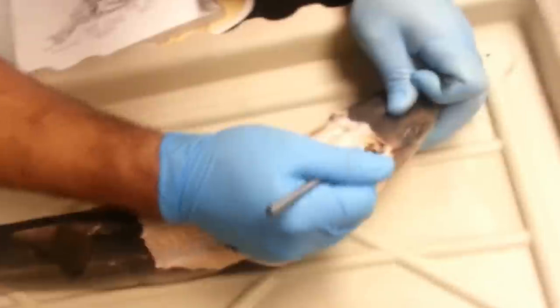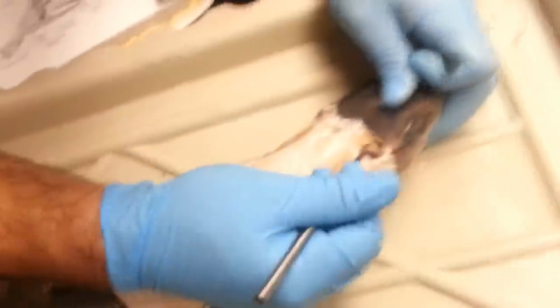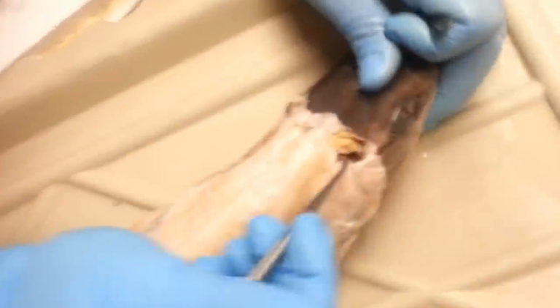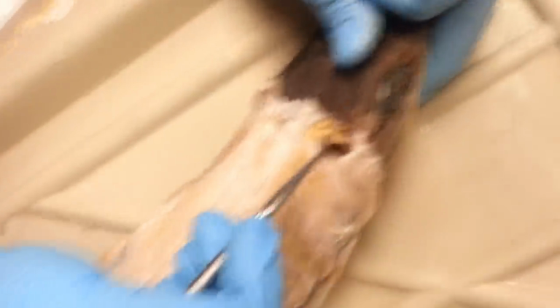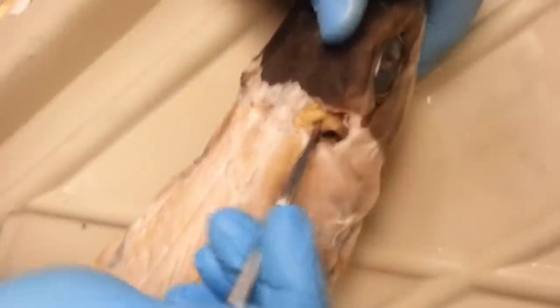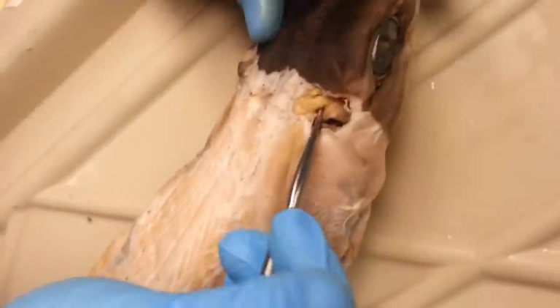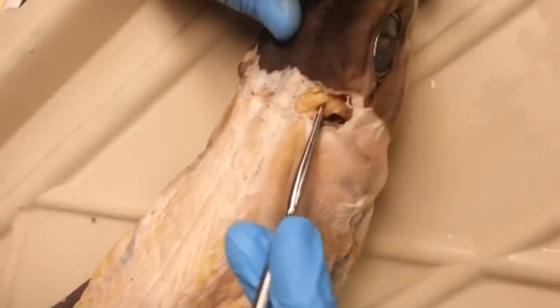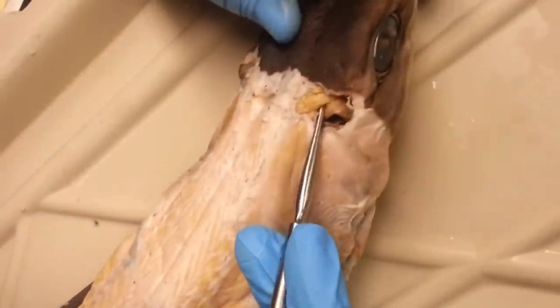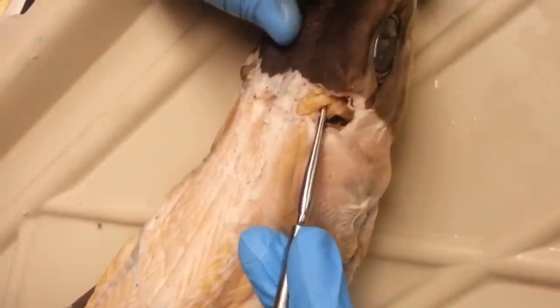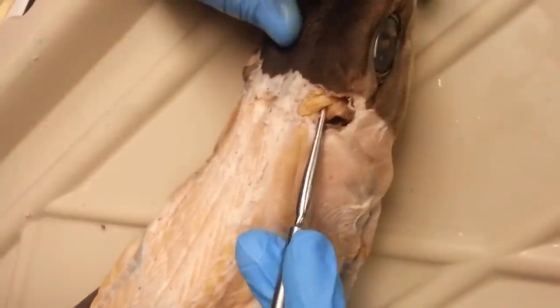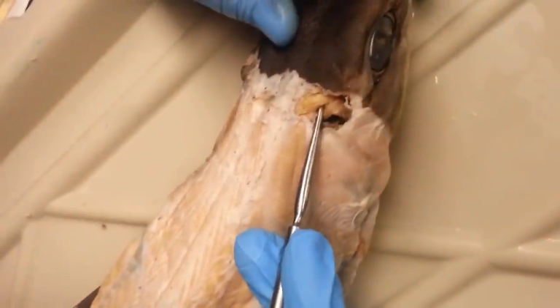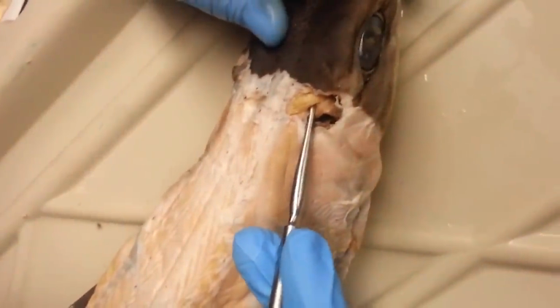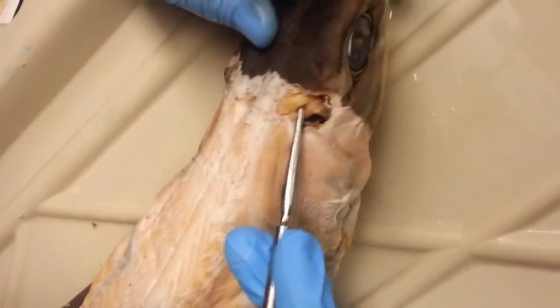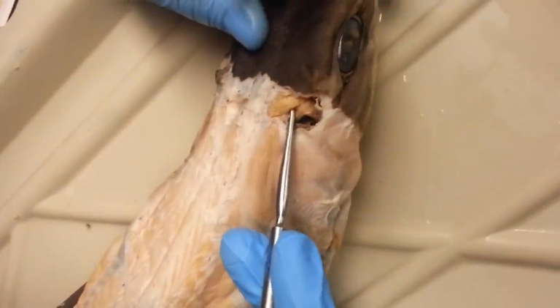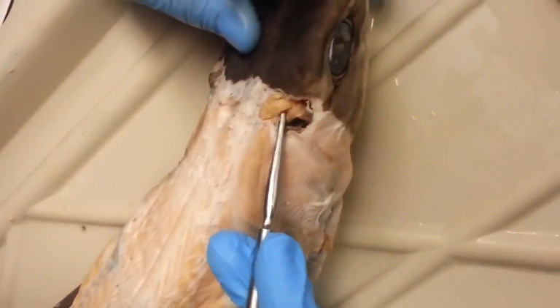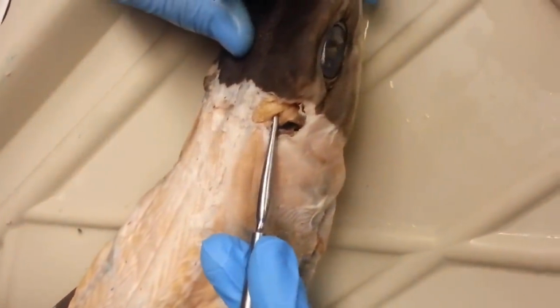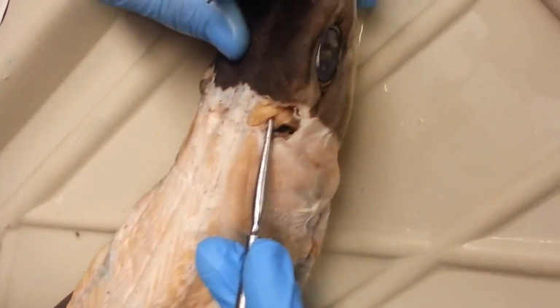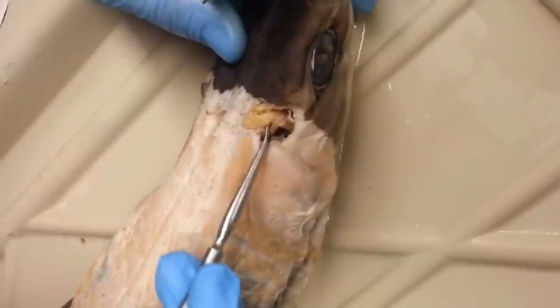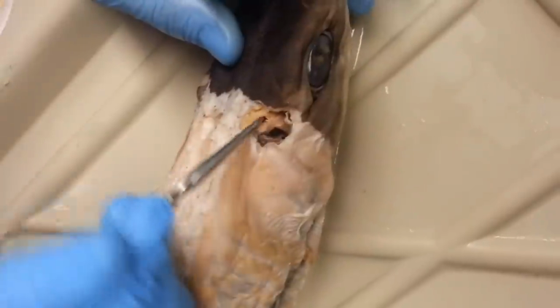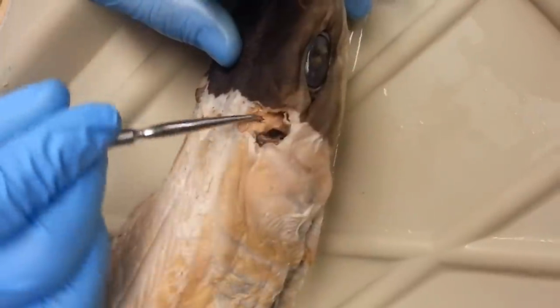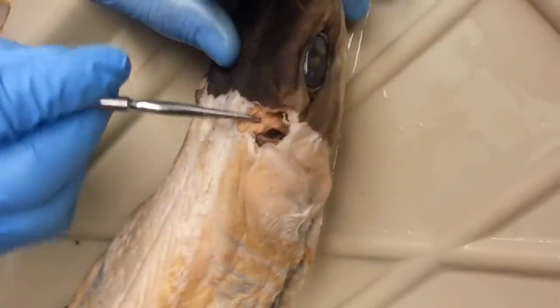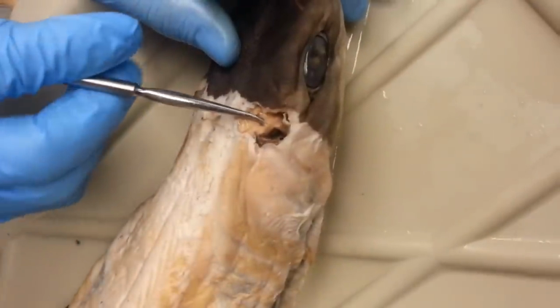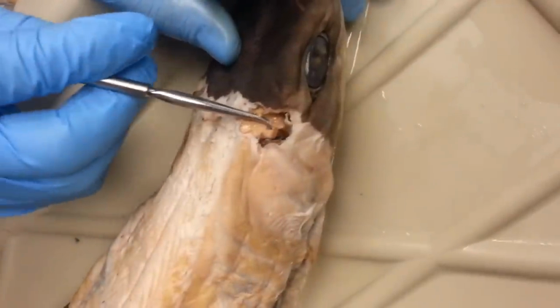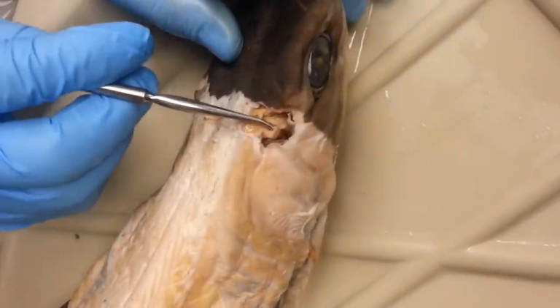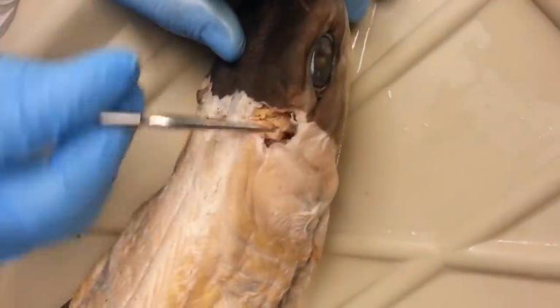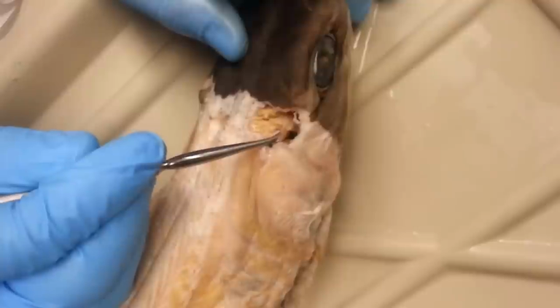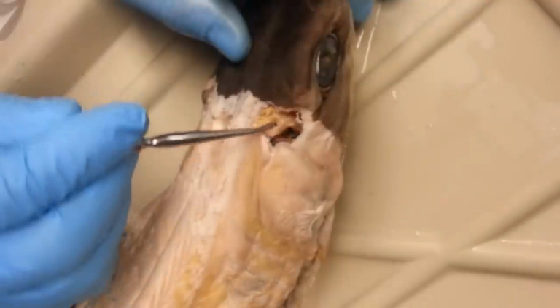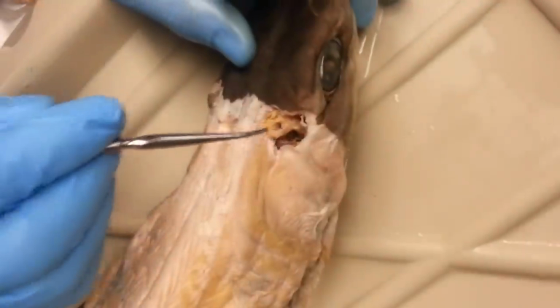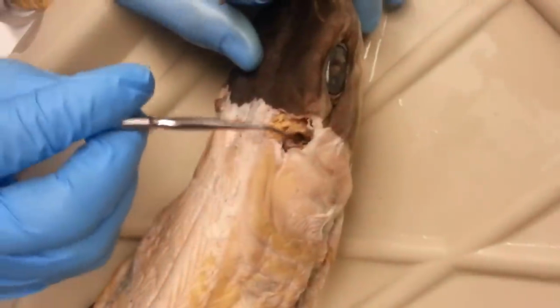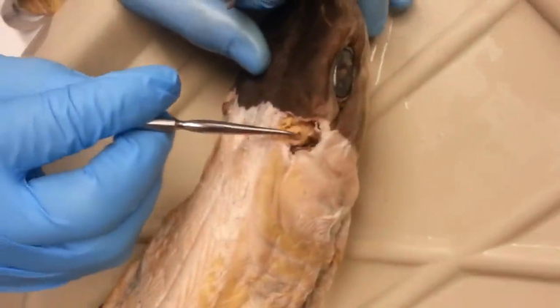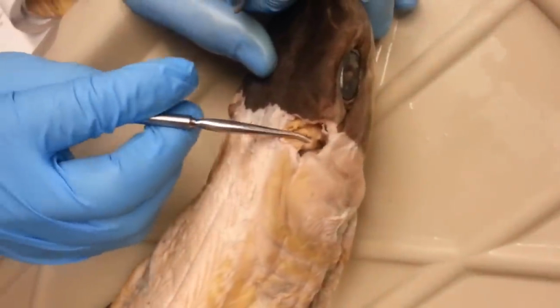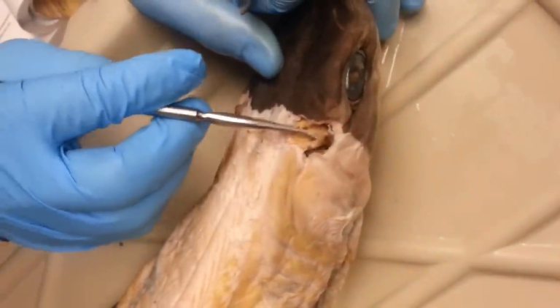The first muscle at the very interior portion of the shark is the first levator. The one directly behind it, right here, you can see the separation. This is the spiracular.